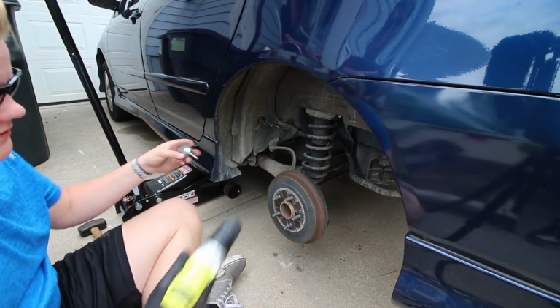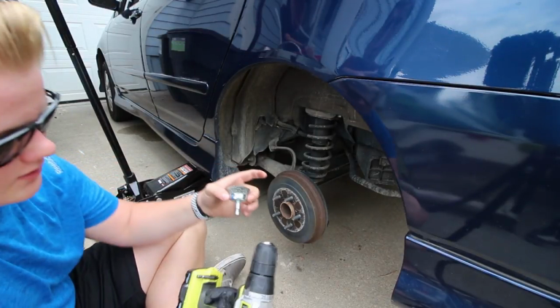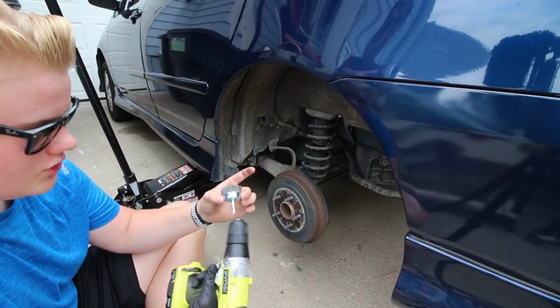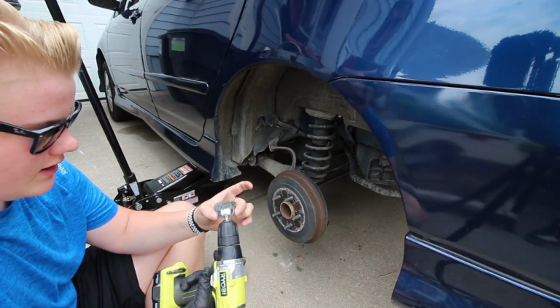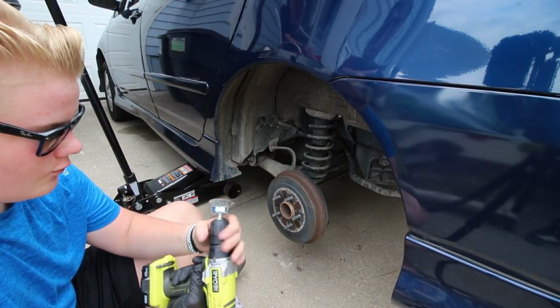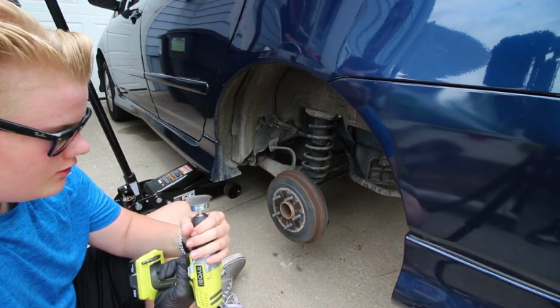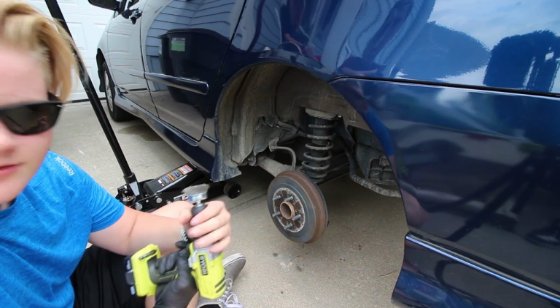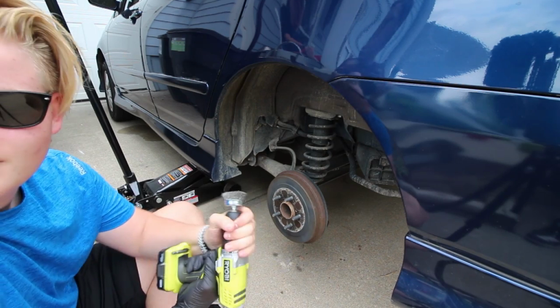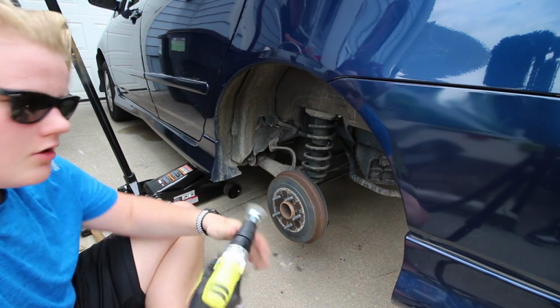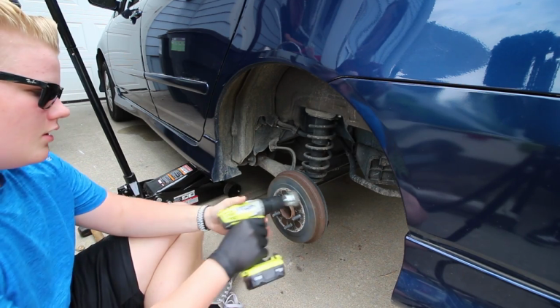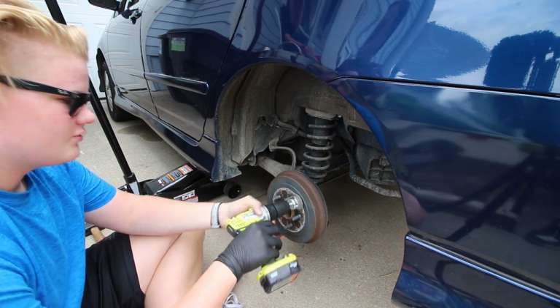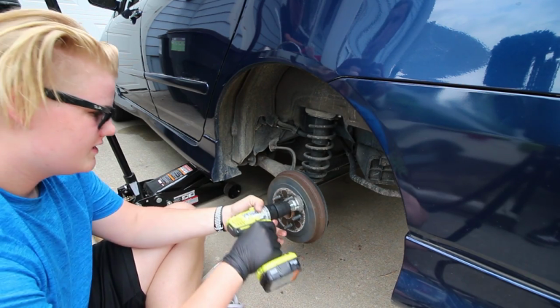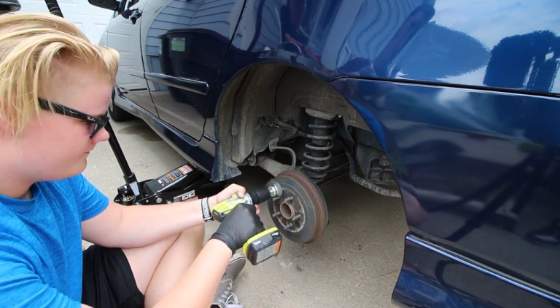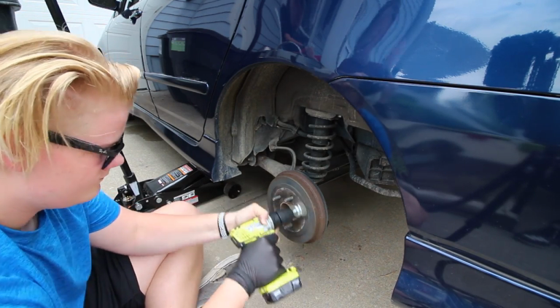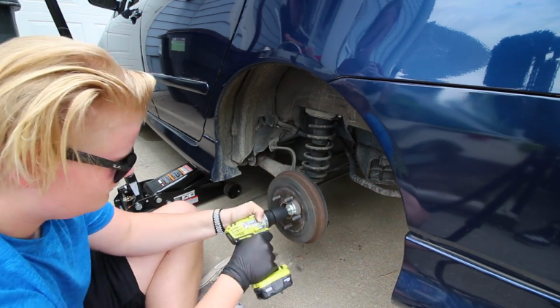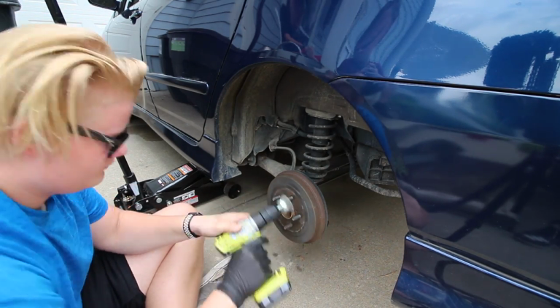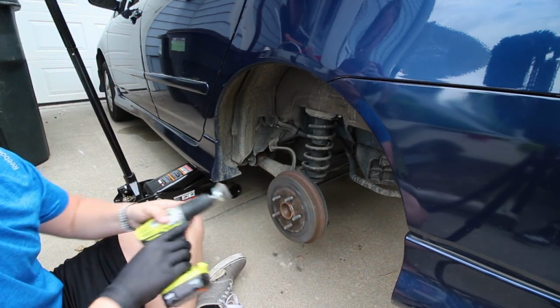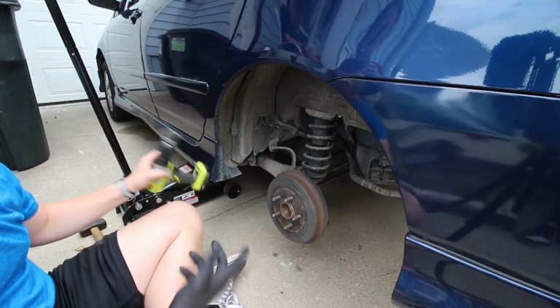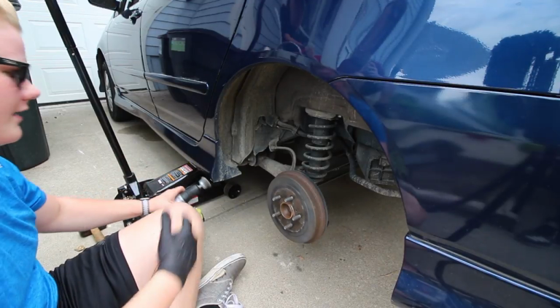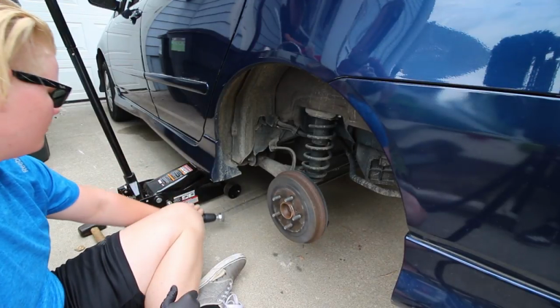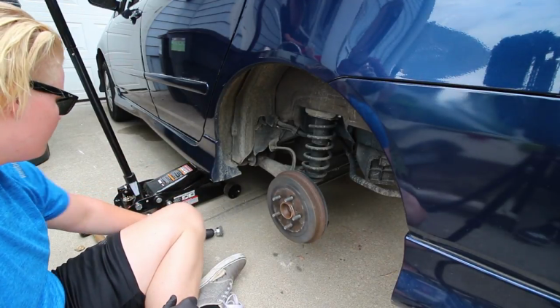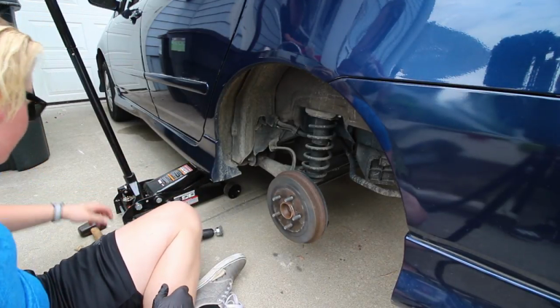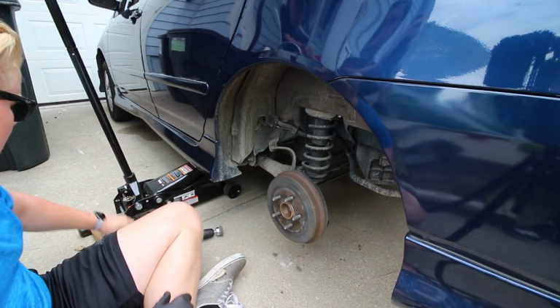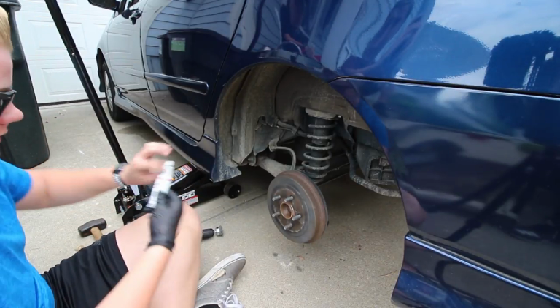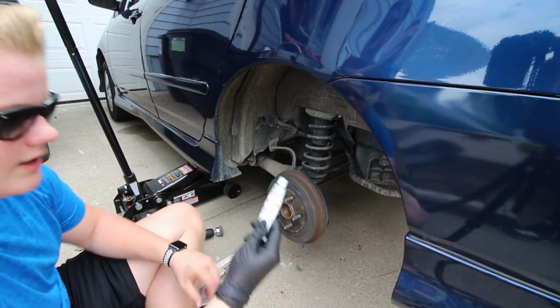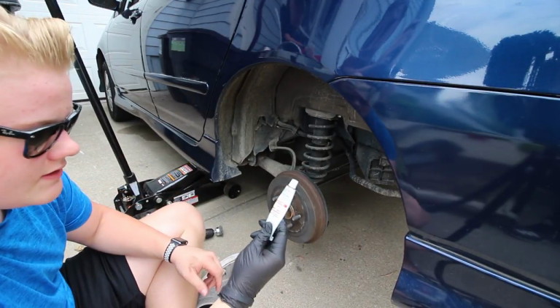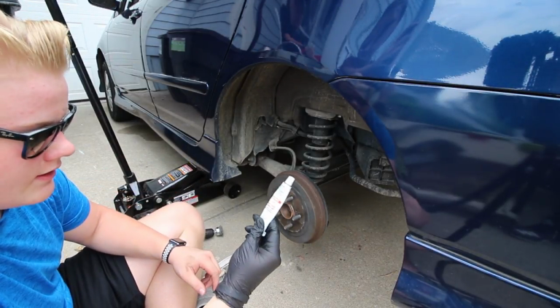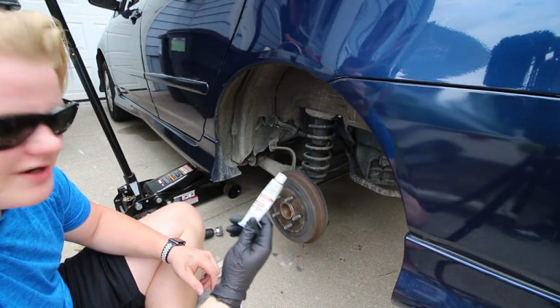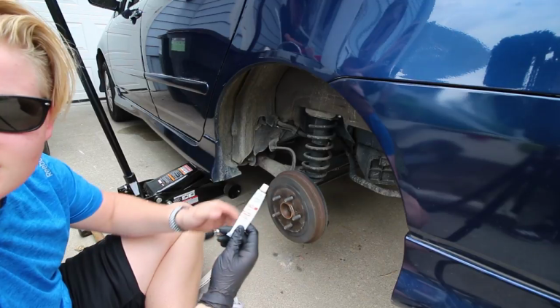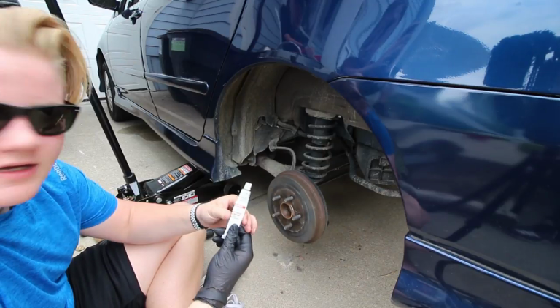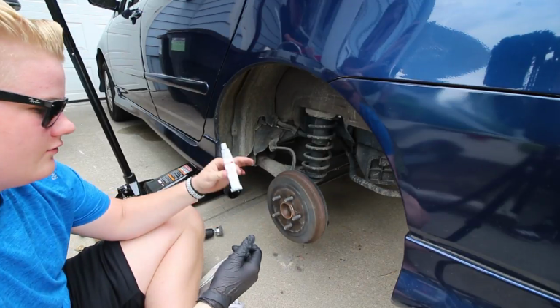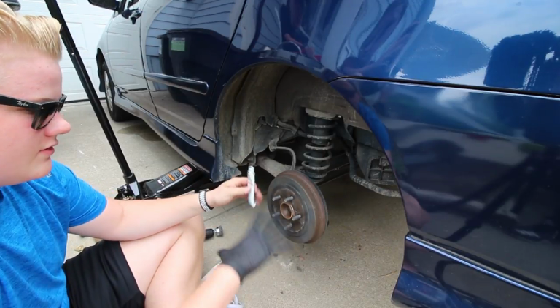To keep this from happening in the future, I got a wire wheel and I'm just going to throw that onto my drill and just want to clean this up — get all the rust off.